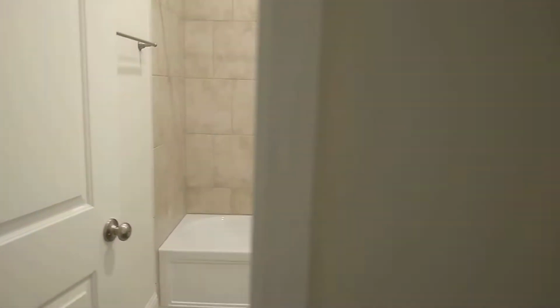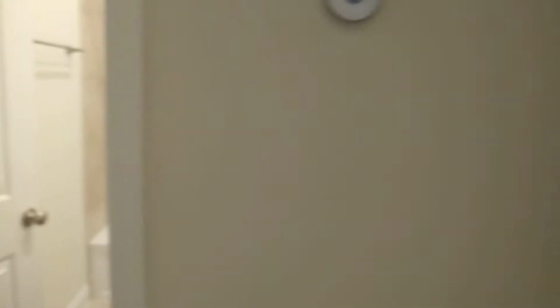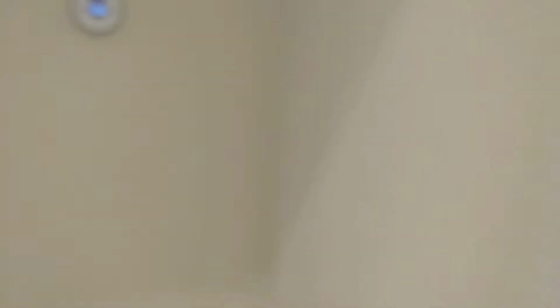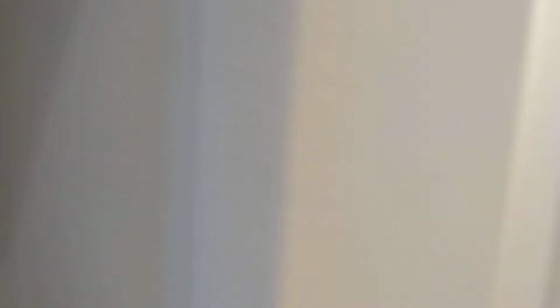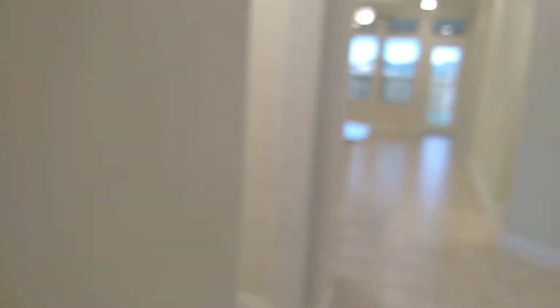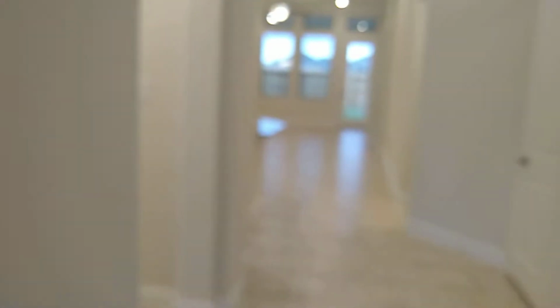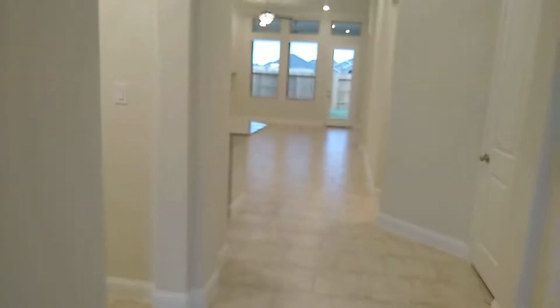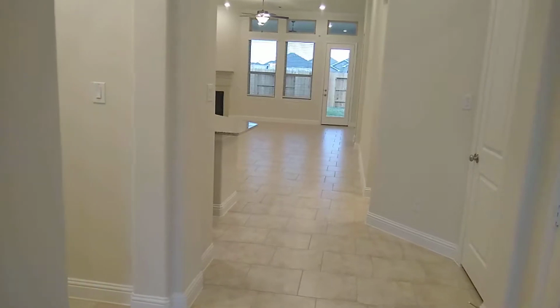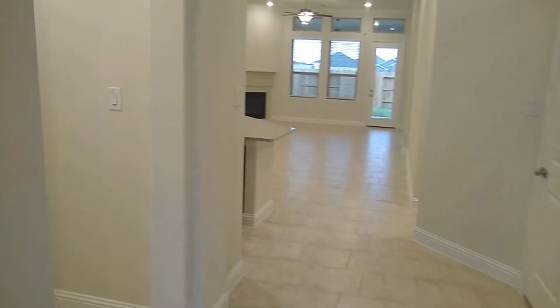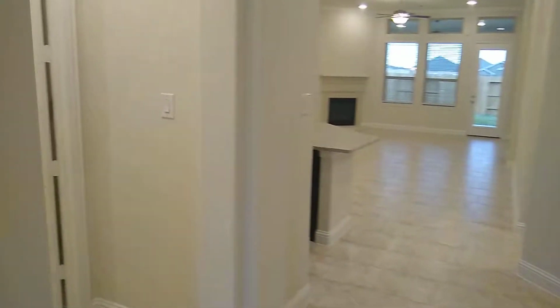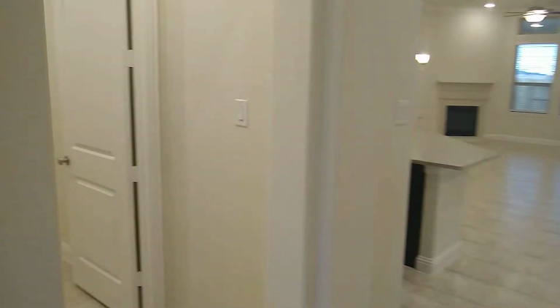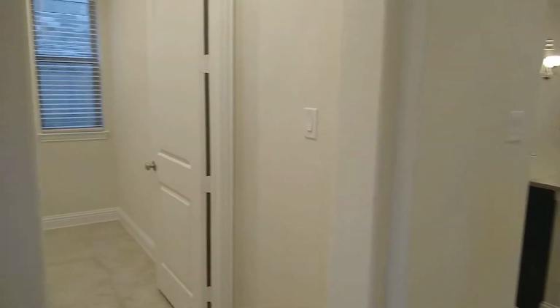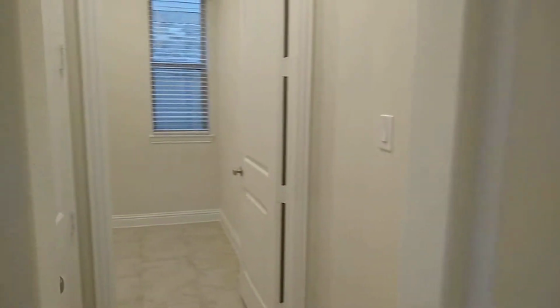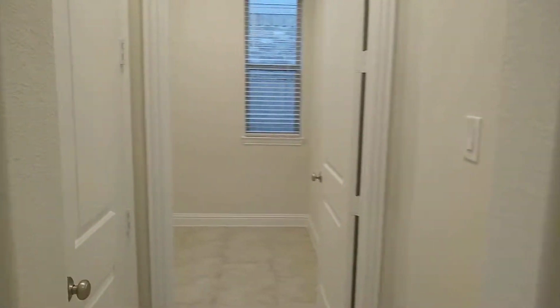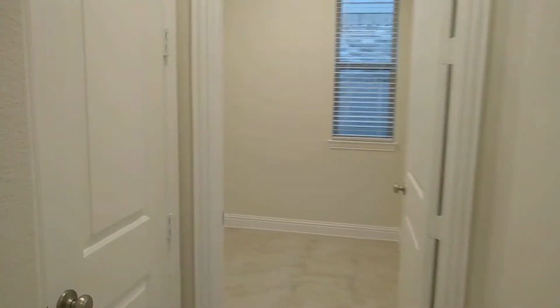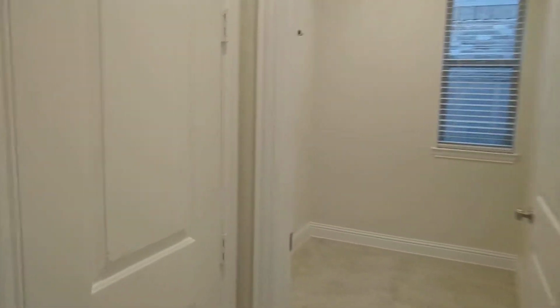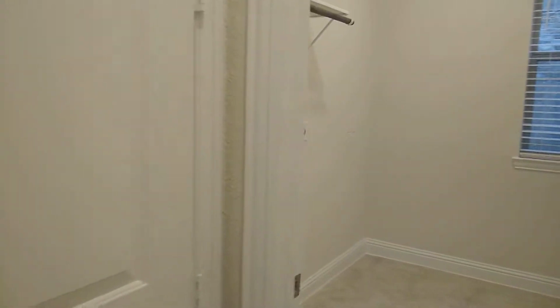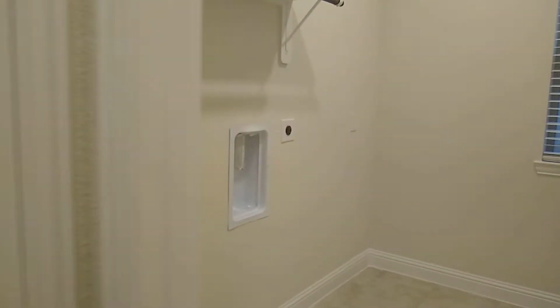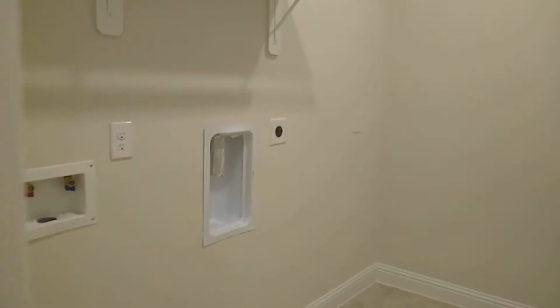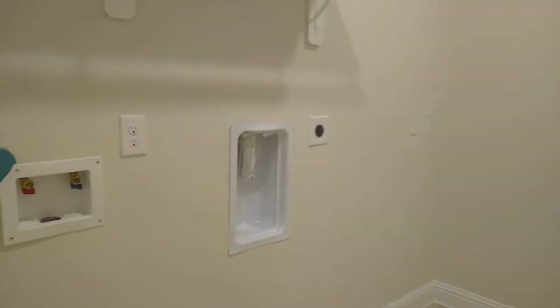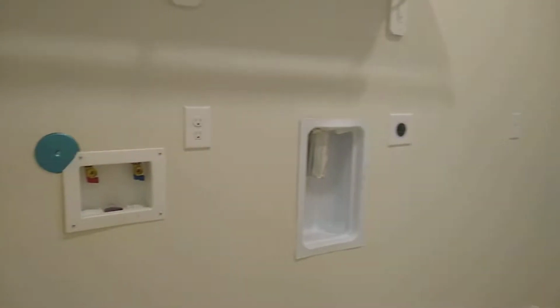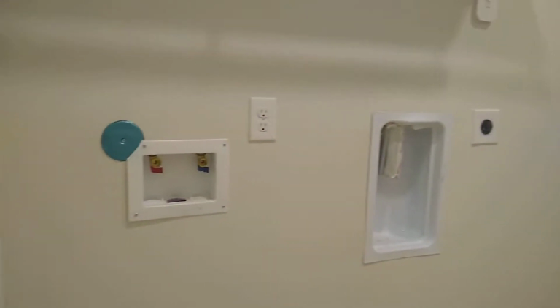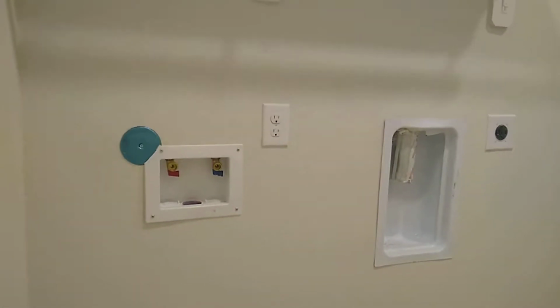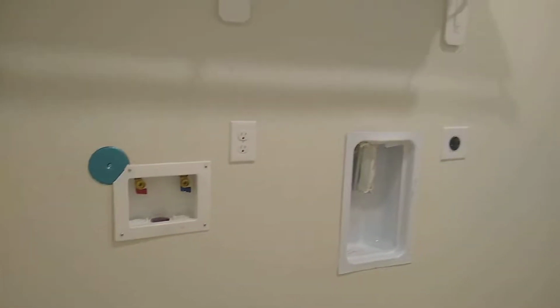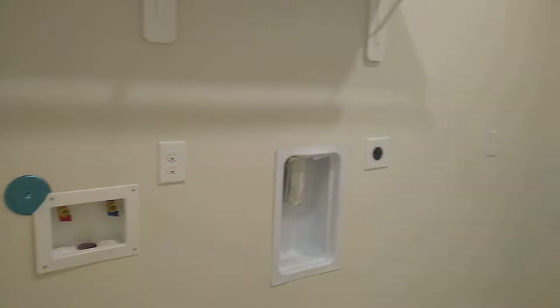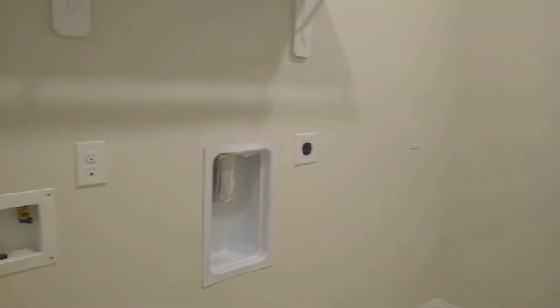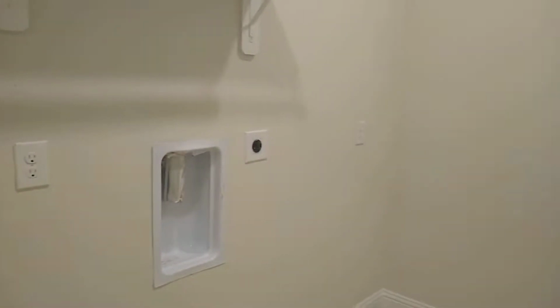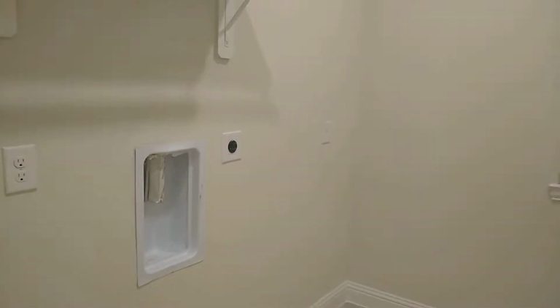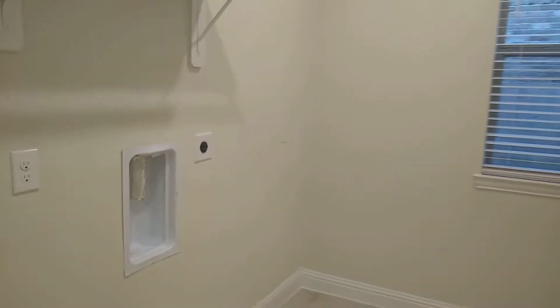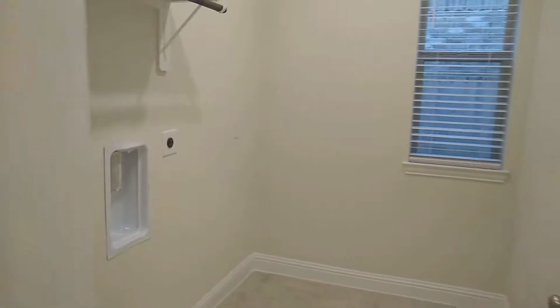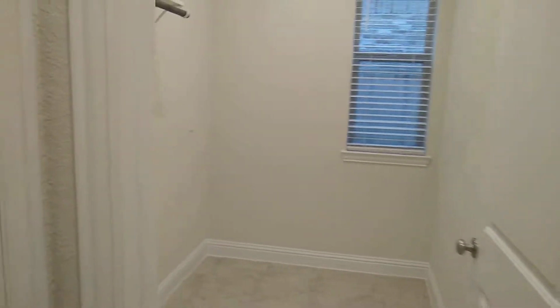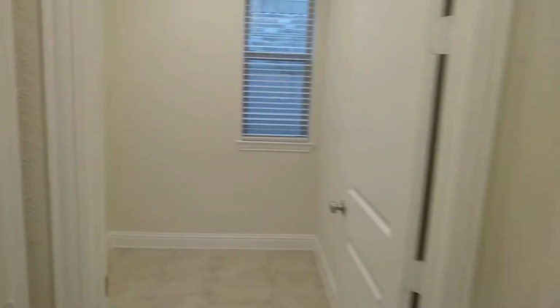Coming into the foyer a little bit to the left you'll have a nice sized laundry room. It has enough space for a washer, dryer, and you can put in the extra plug if you want to add a refrigerator in here.